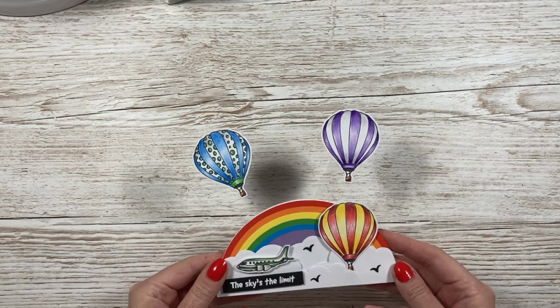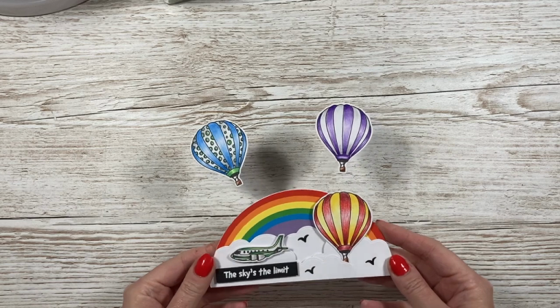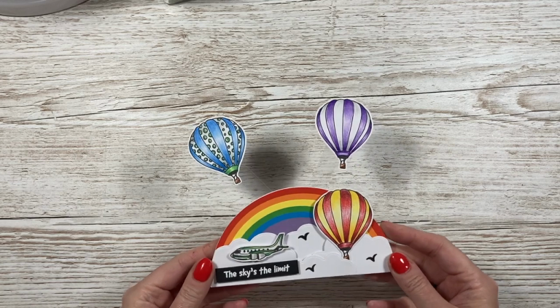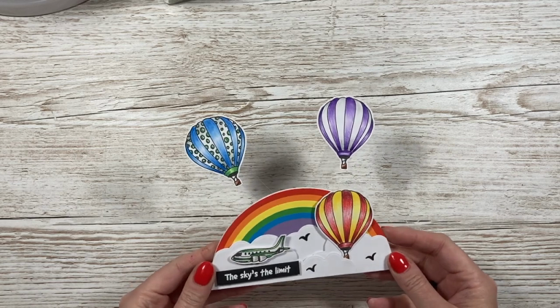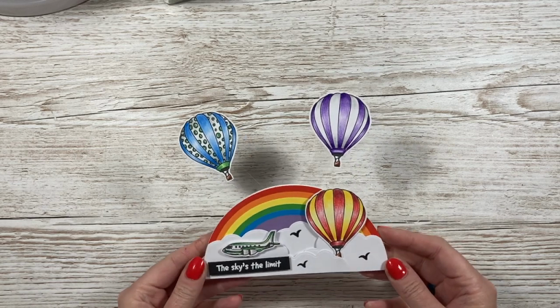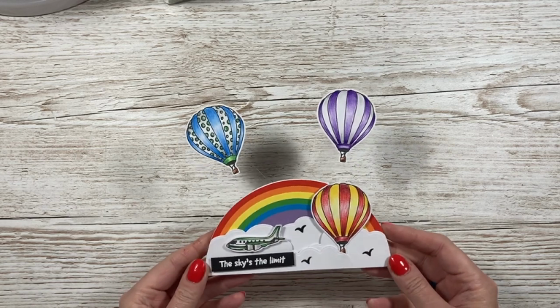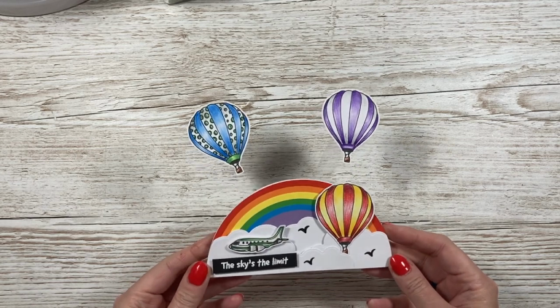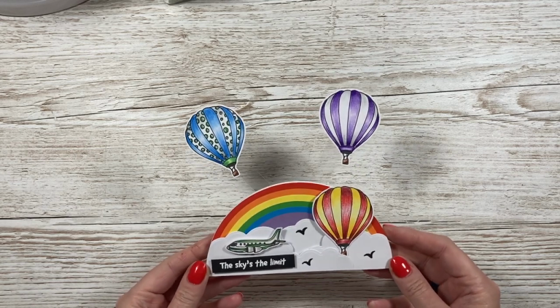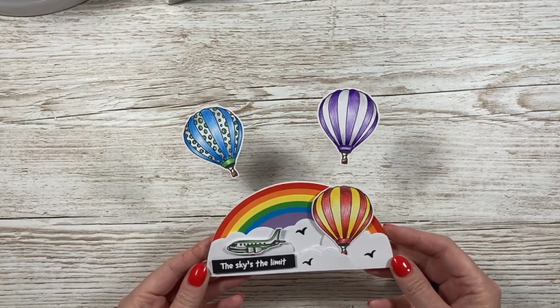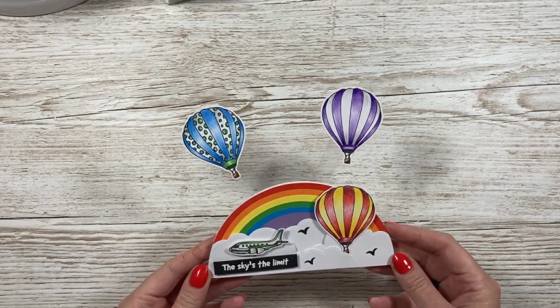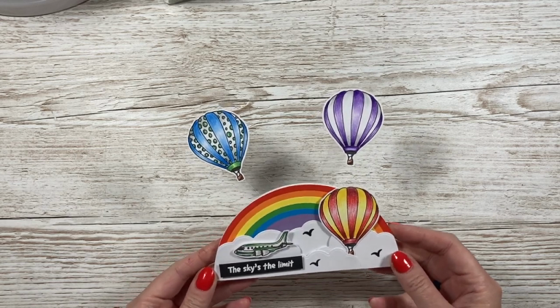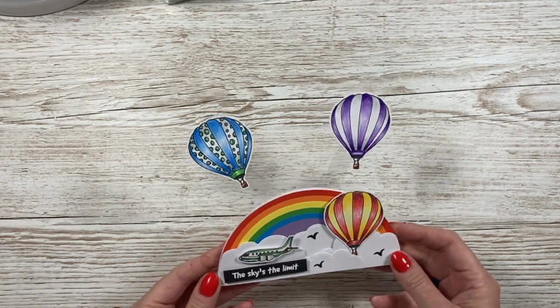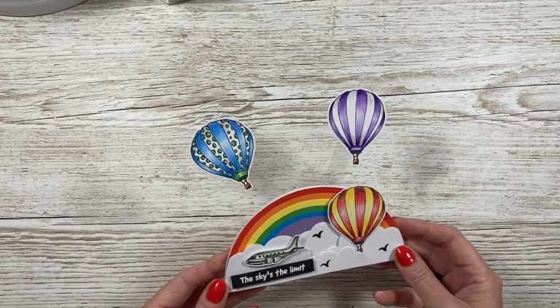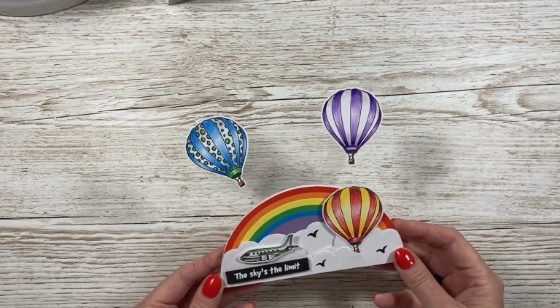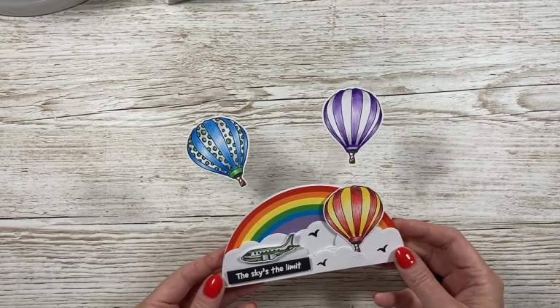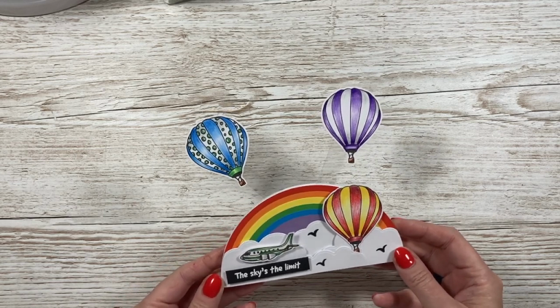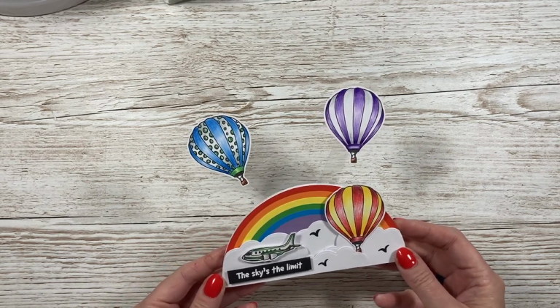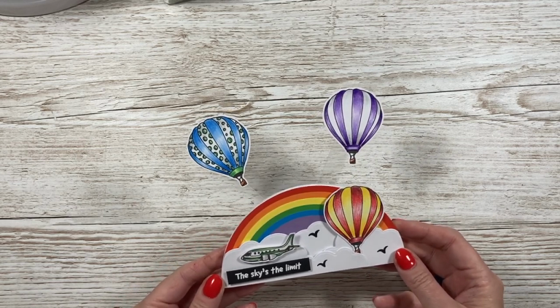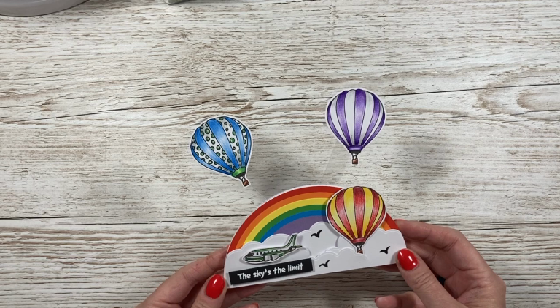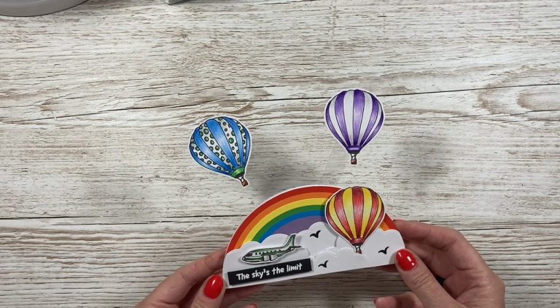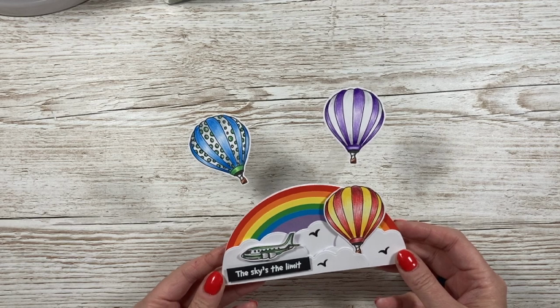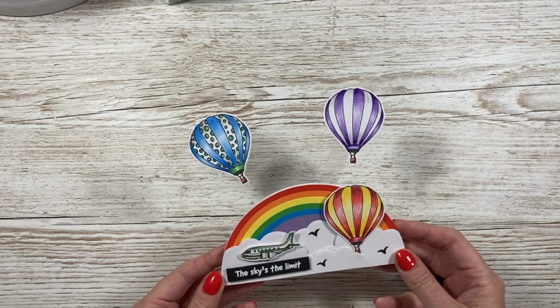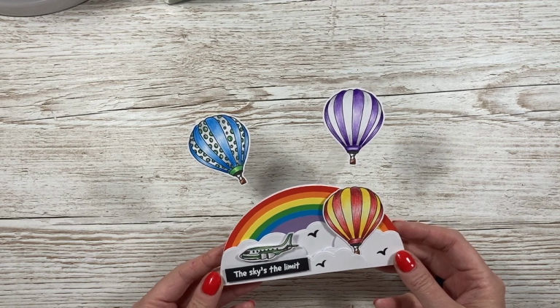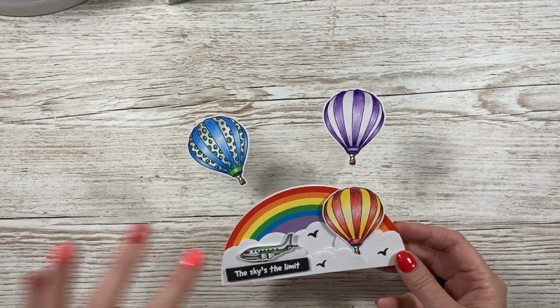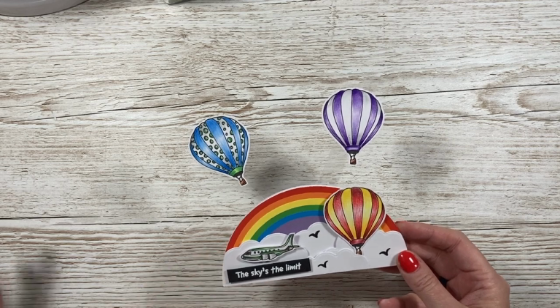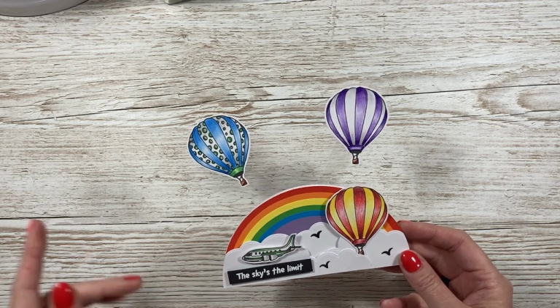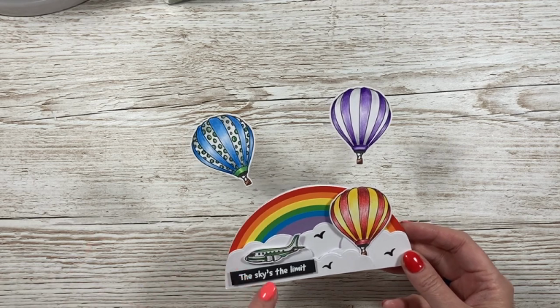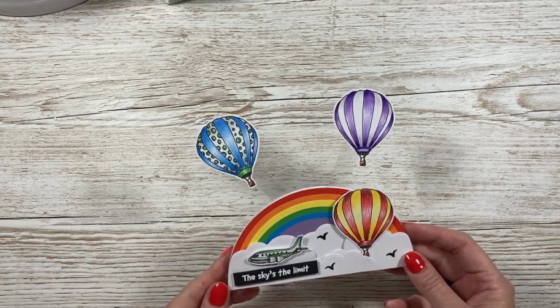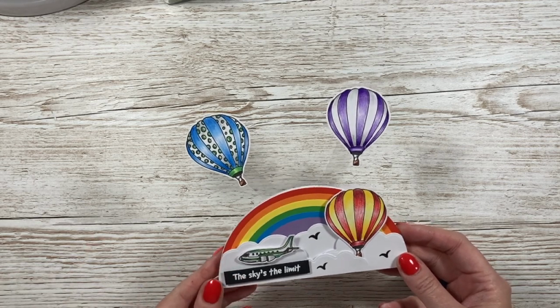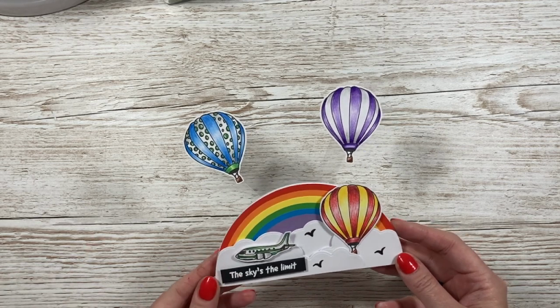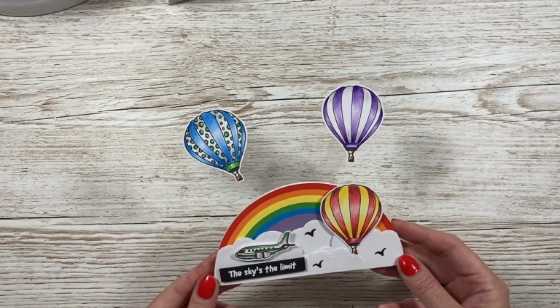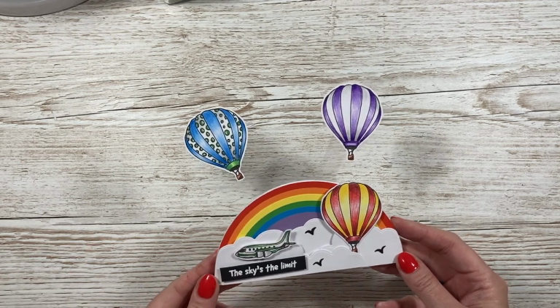Hi everybody, it's Sam here. Thank you for watching today. So for this week's Sunday Surprise, I've made this card here. I made this, I think it was the beginning of the week or the end of the week before.